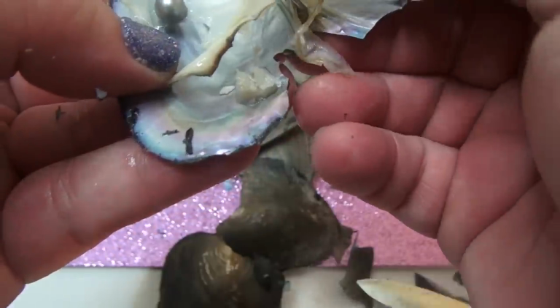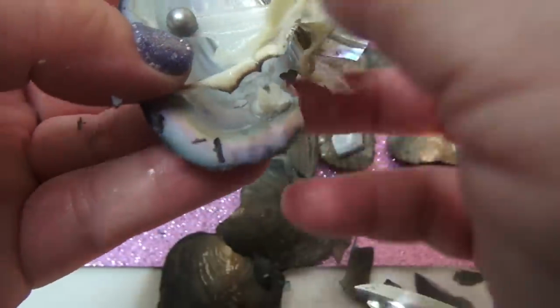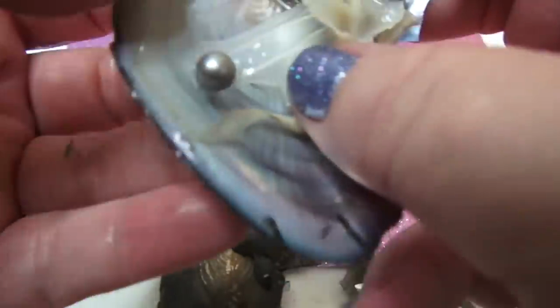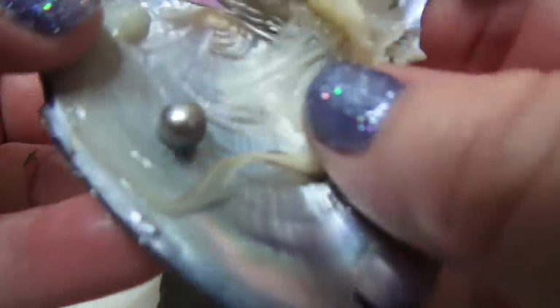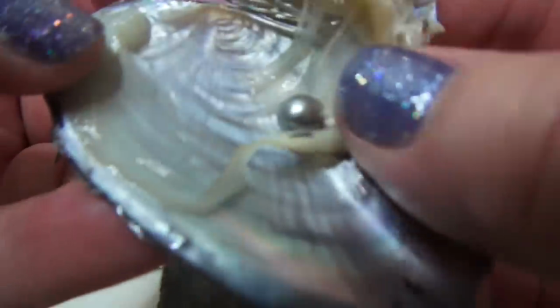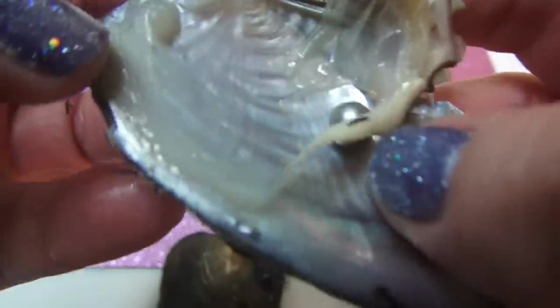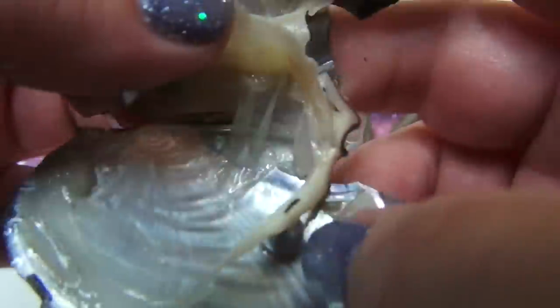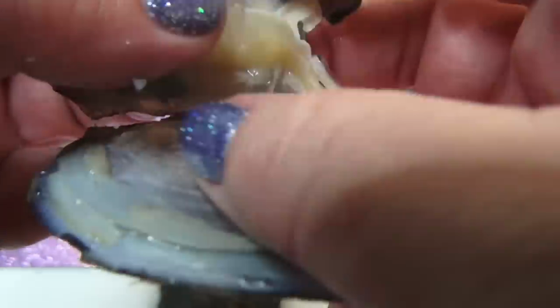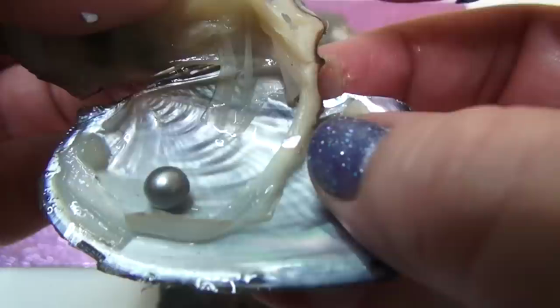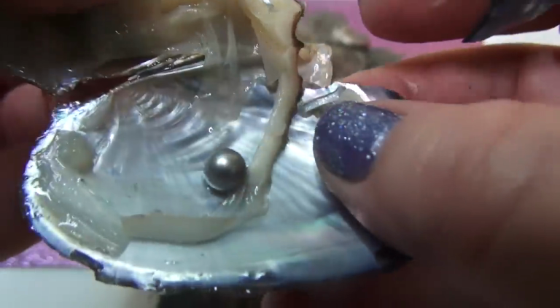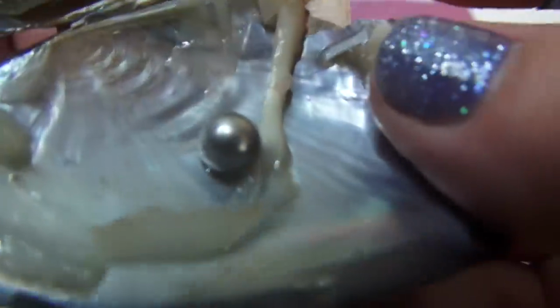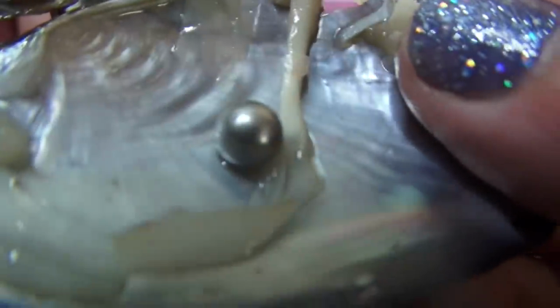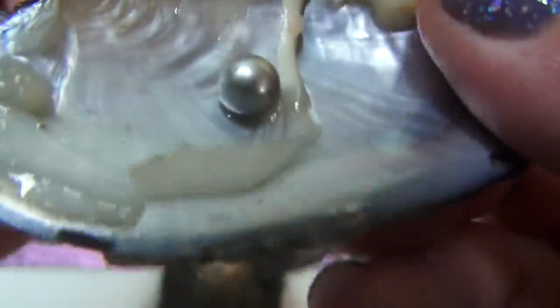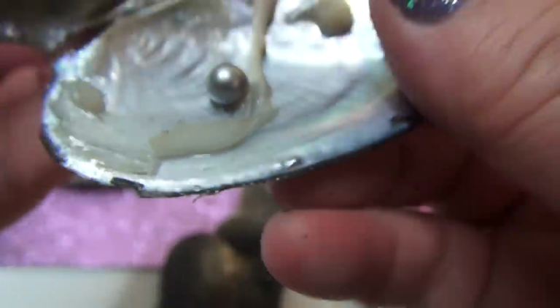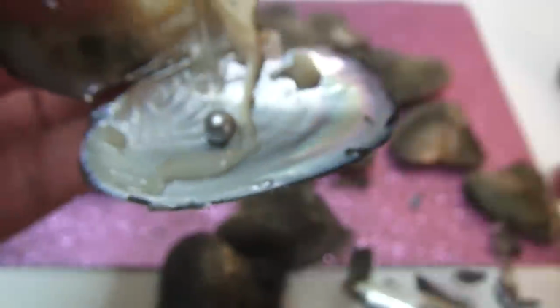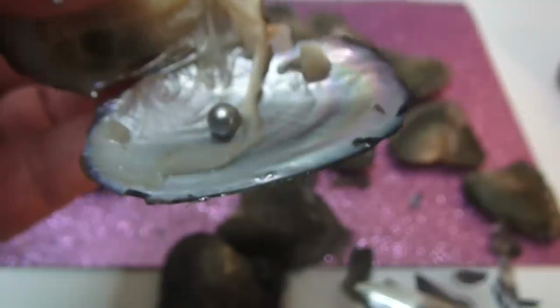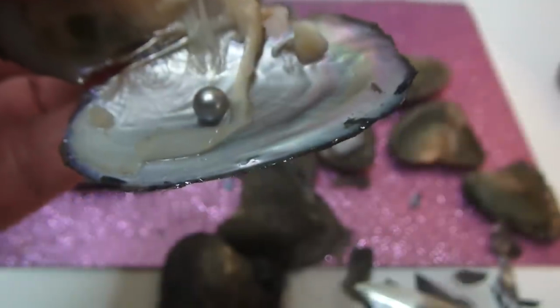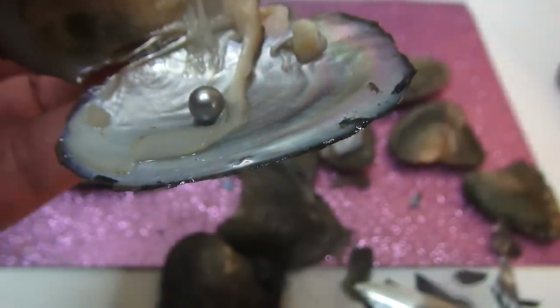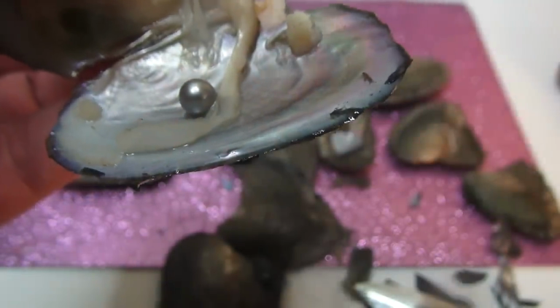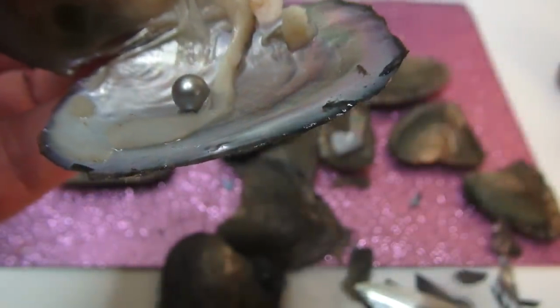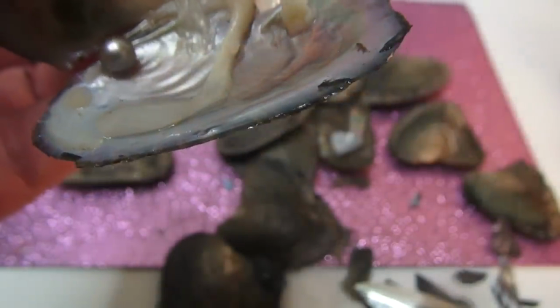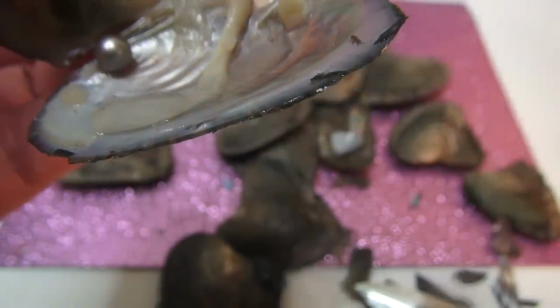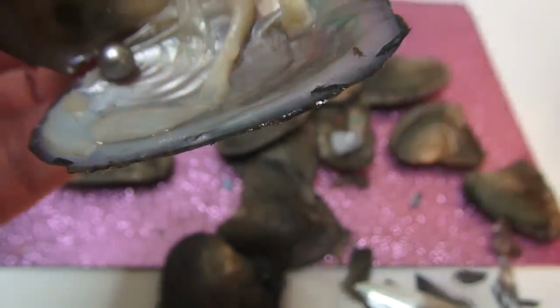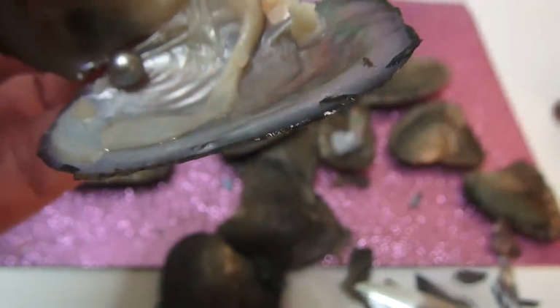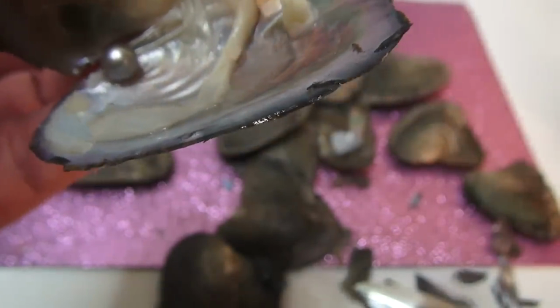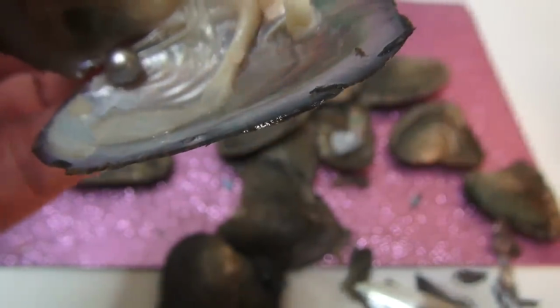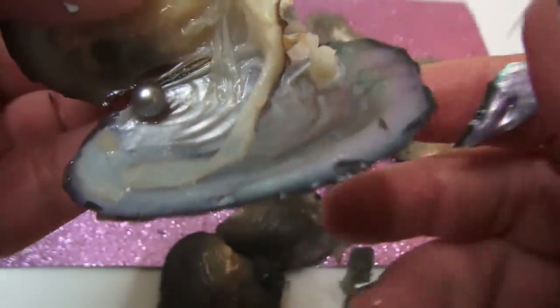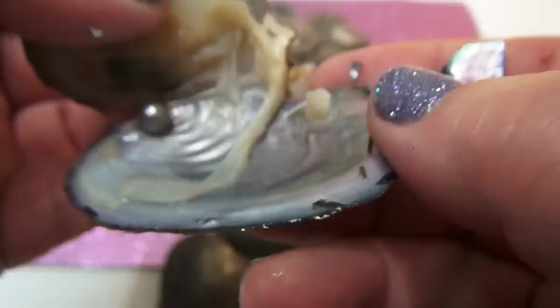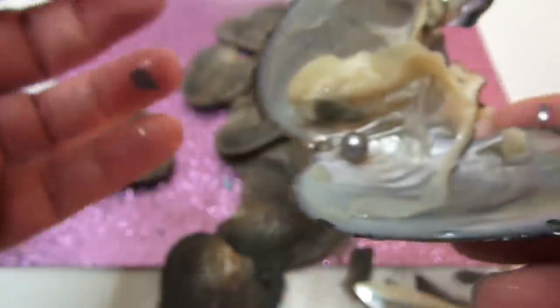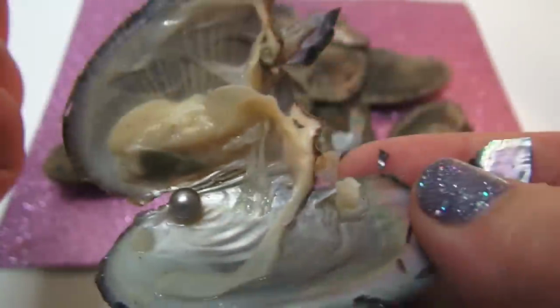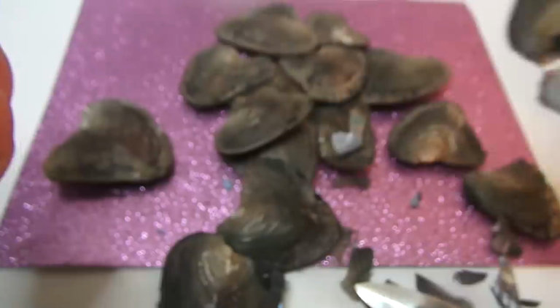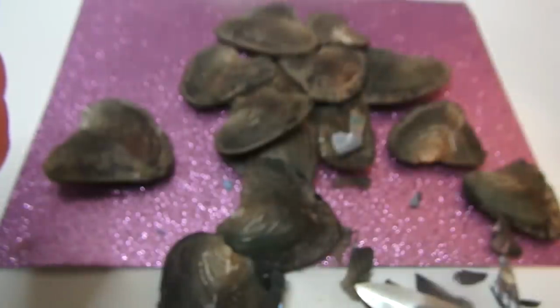That's like silver — silver gold. Look at that! So we've got the golden one, the purple, the pink, the silver. Wow! Okay, let's keep going.